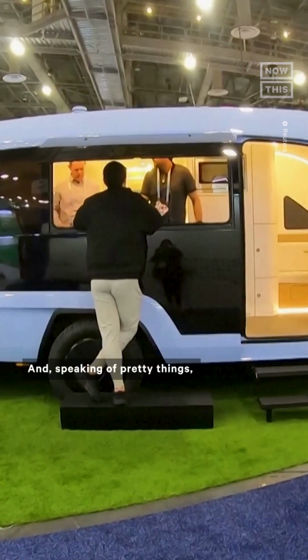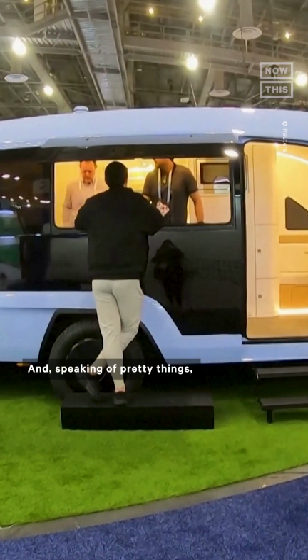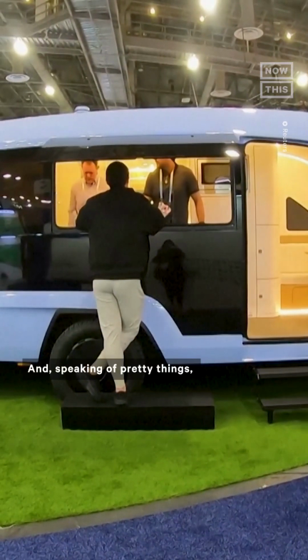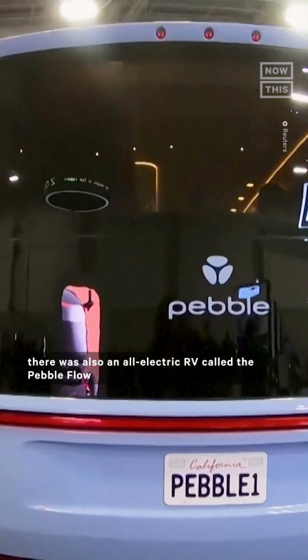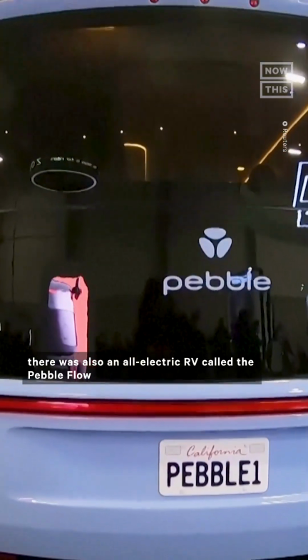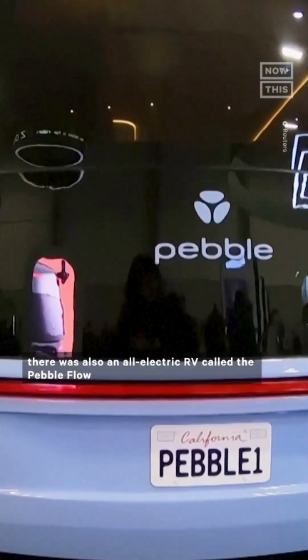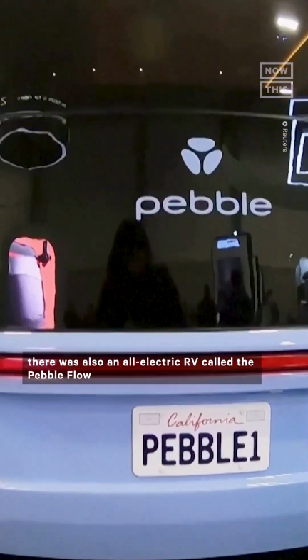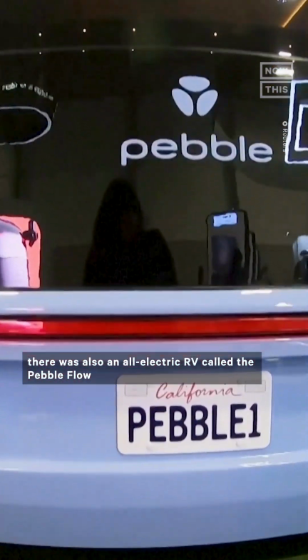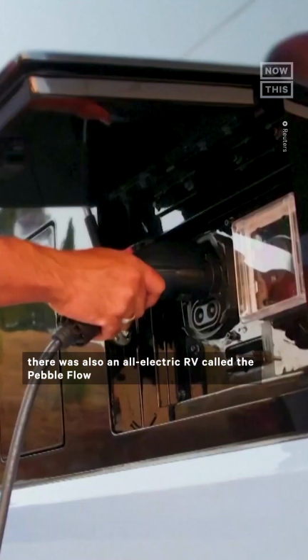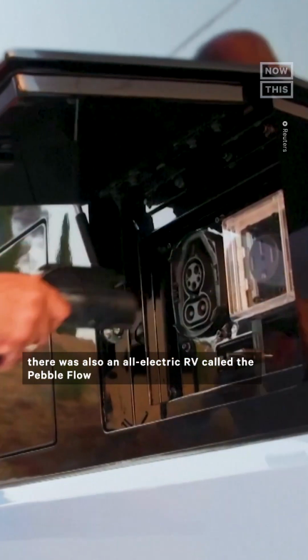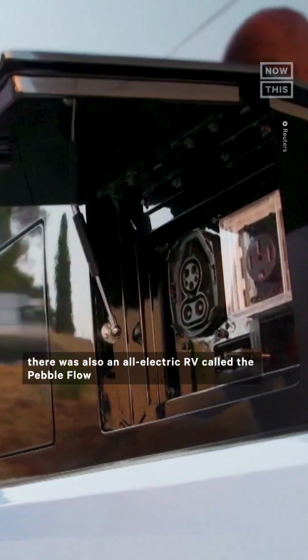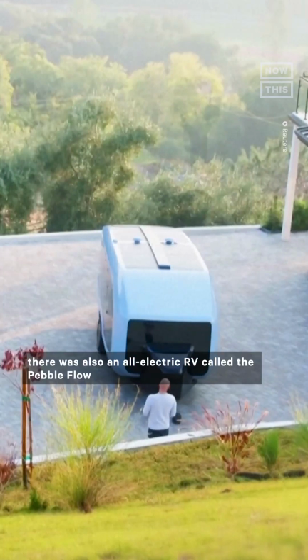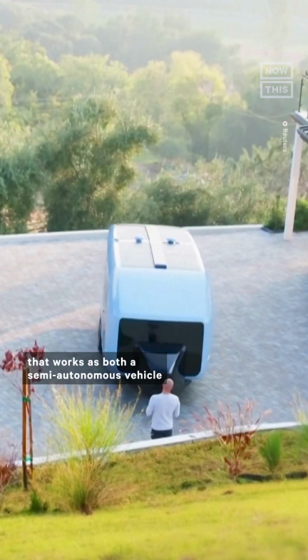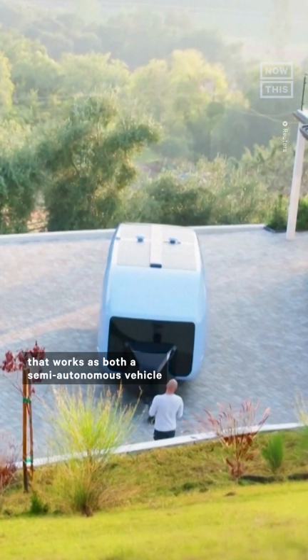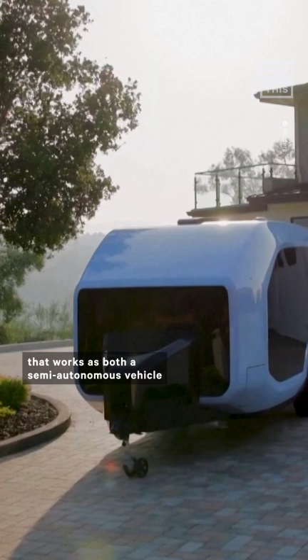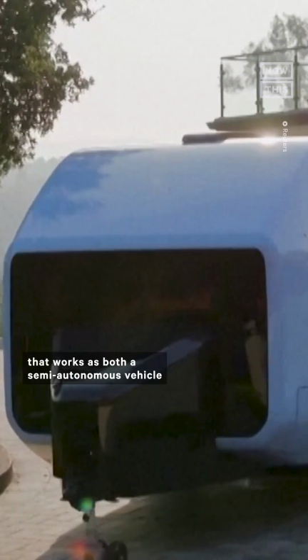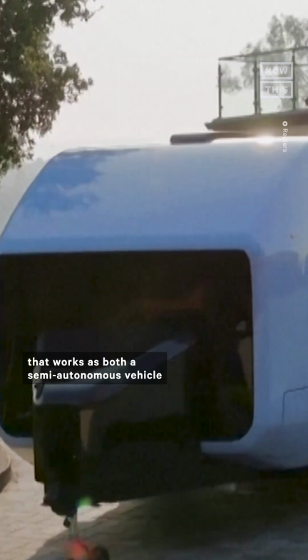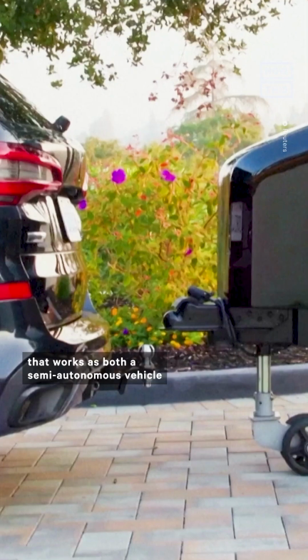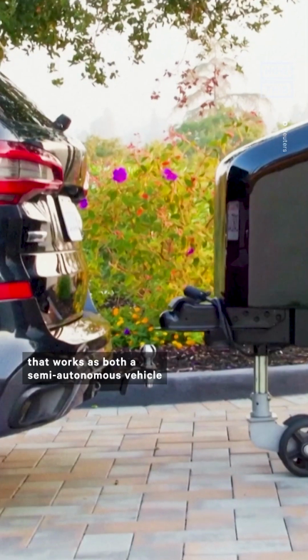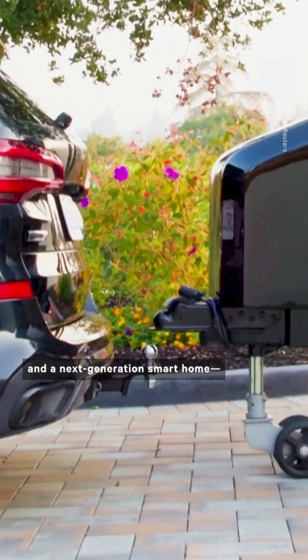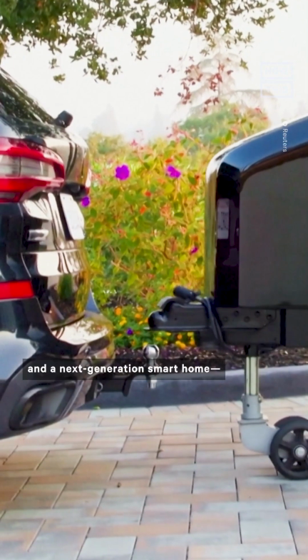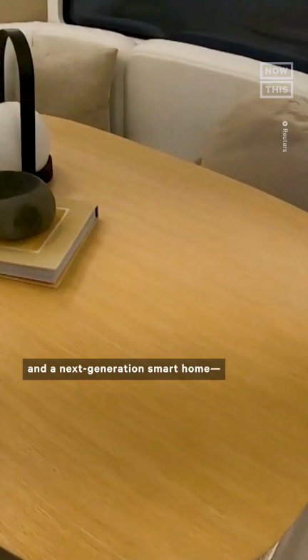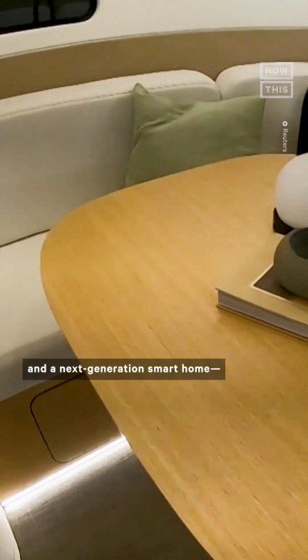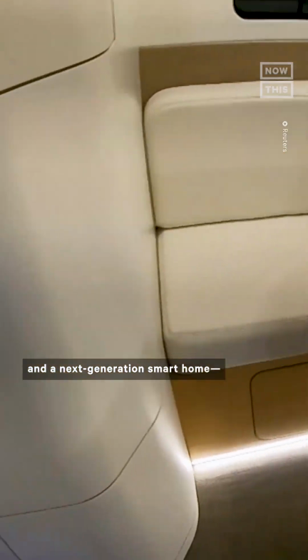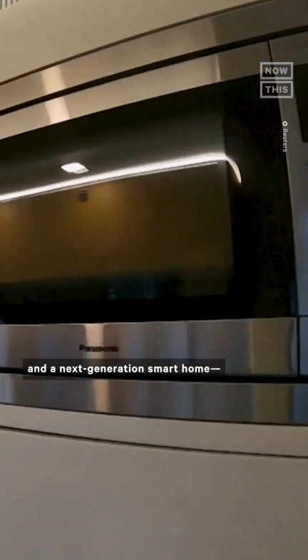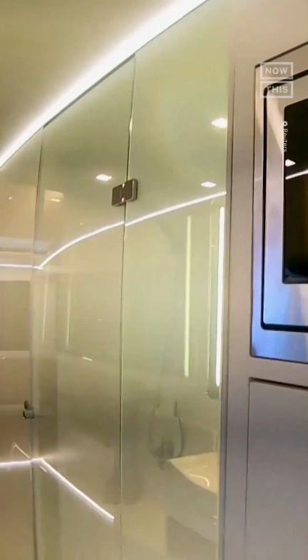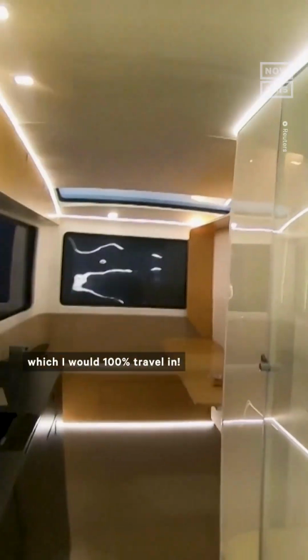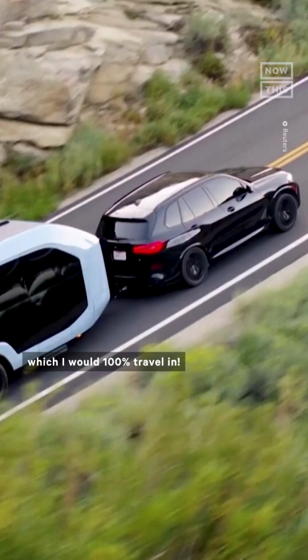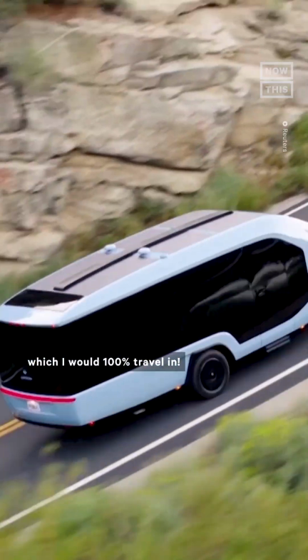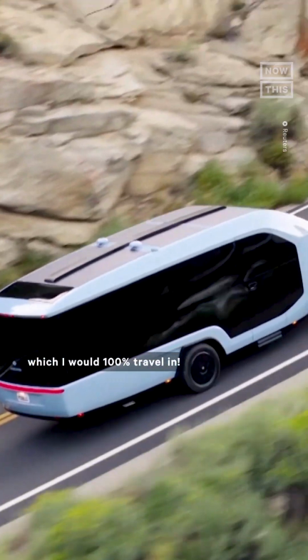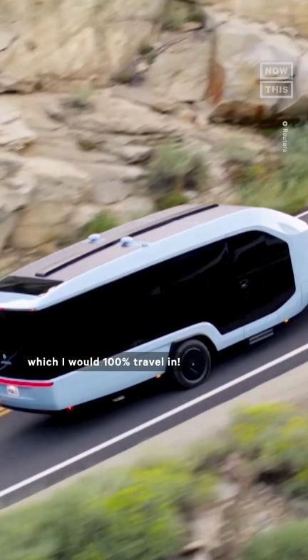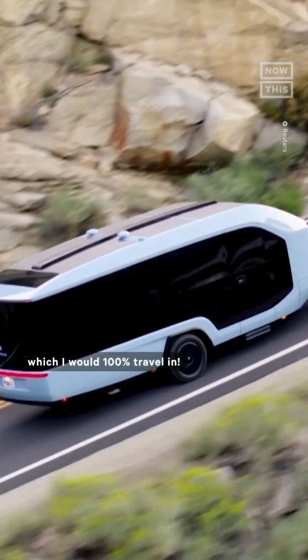Speaking of pretty things, there was also an all-electric RV called the Pebble Flow that works as both a semi-autonomous vehicle and a next-generation smart home, which I would 100% travel with.